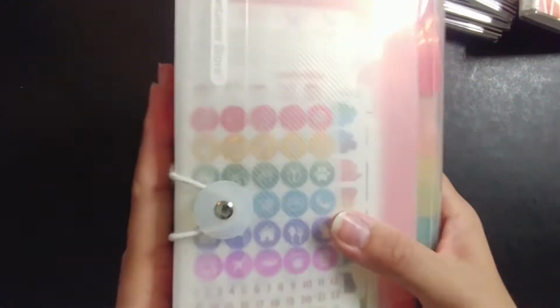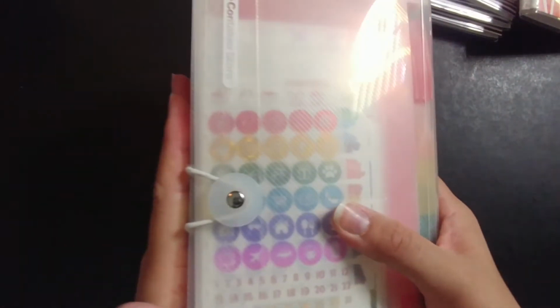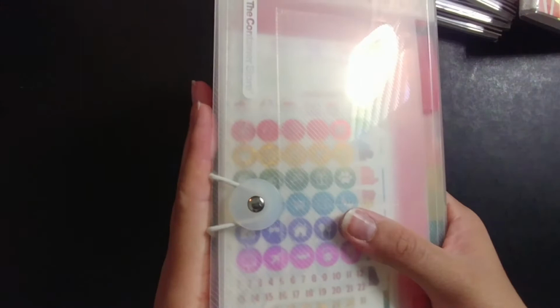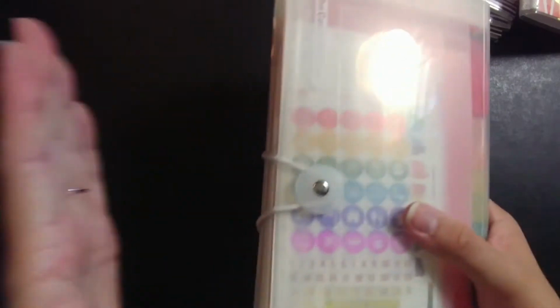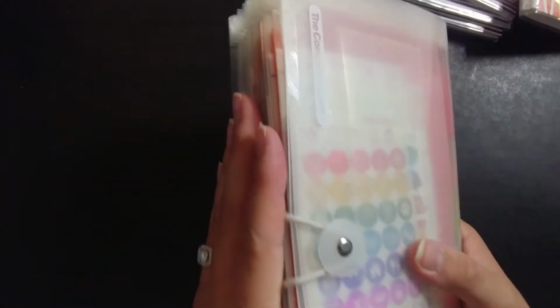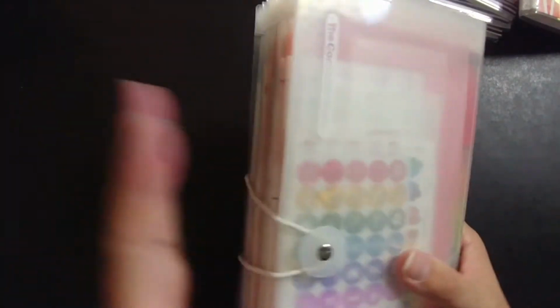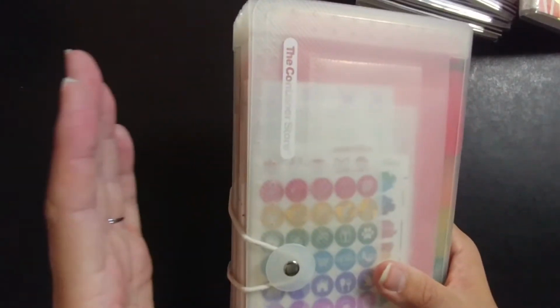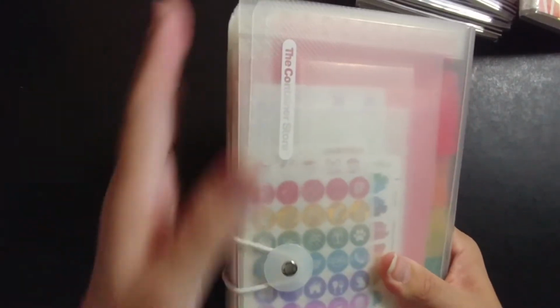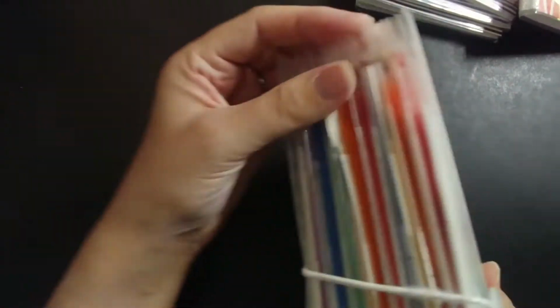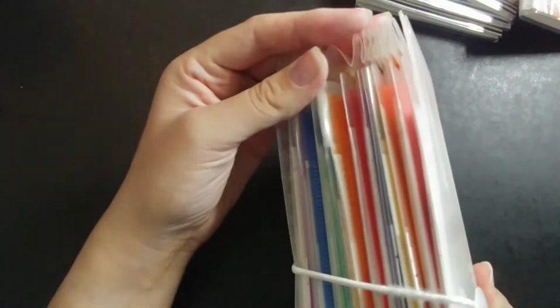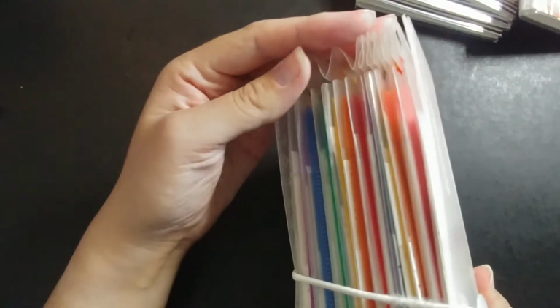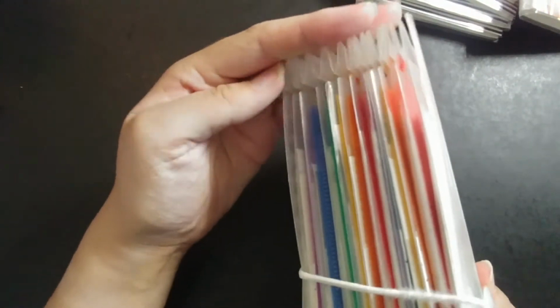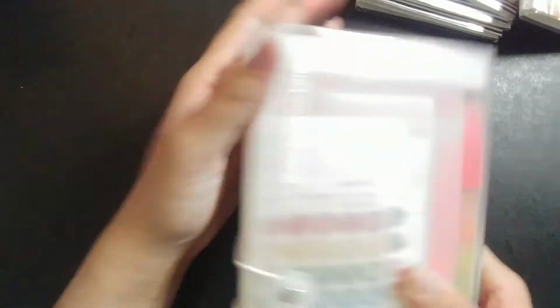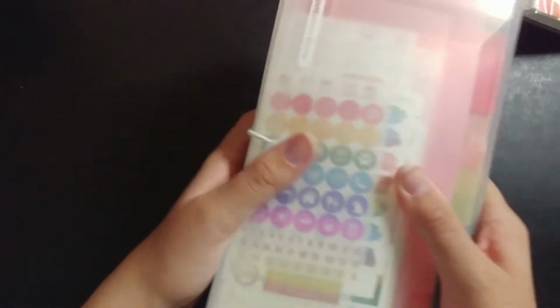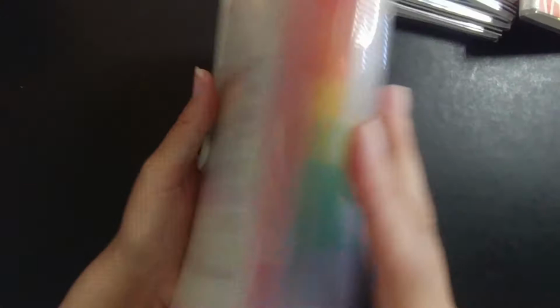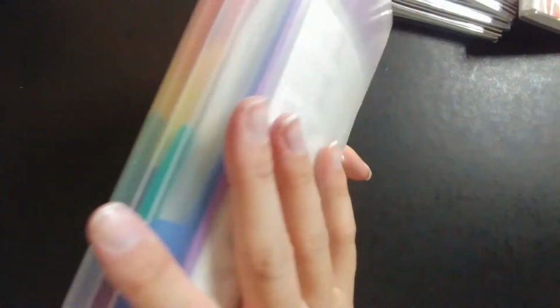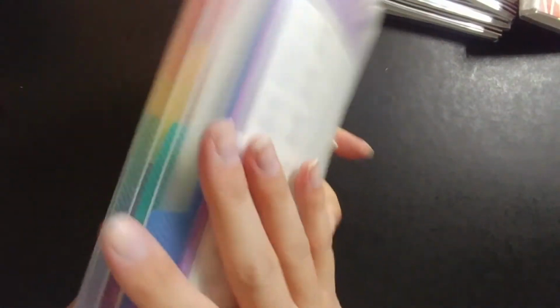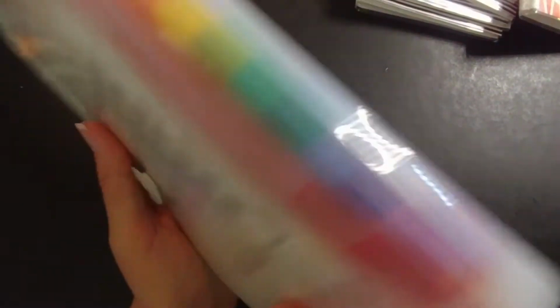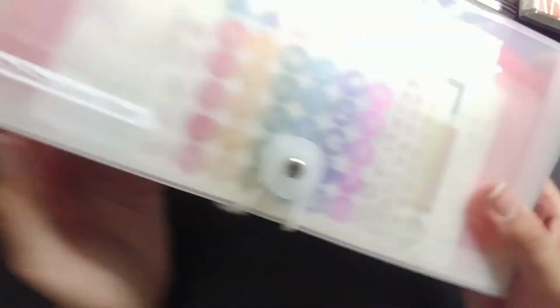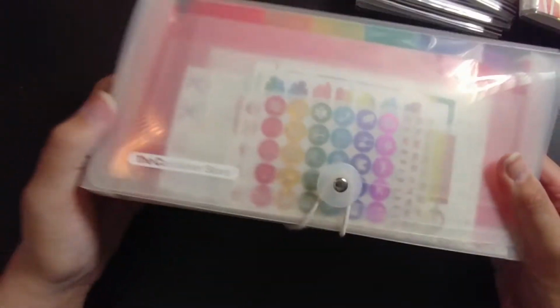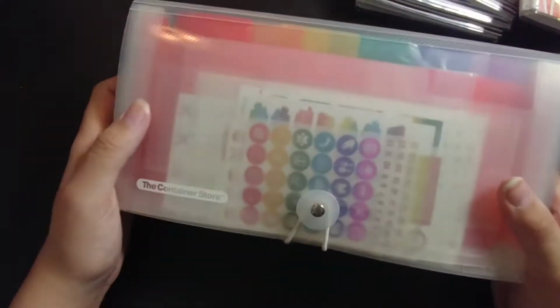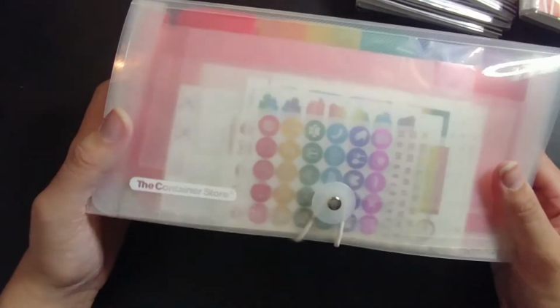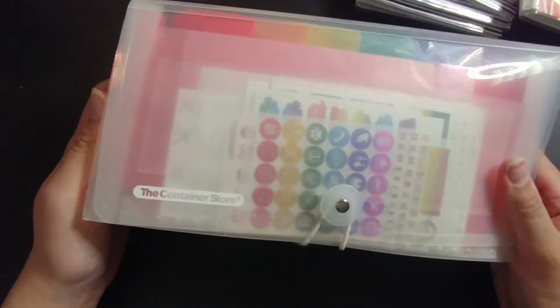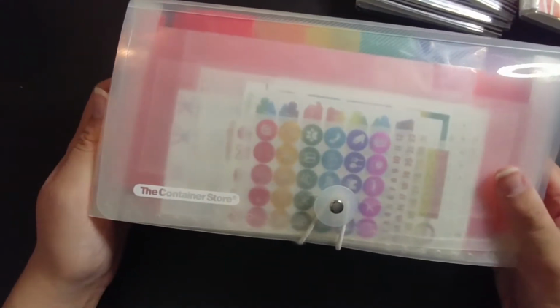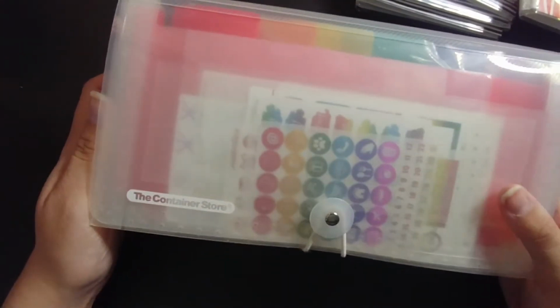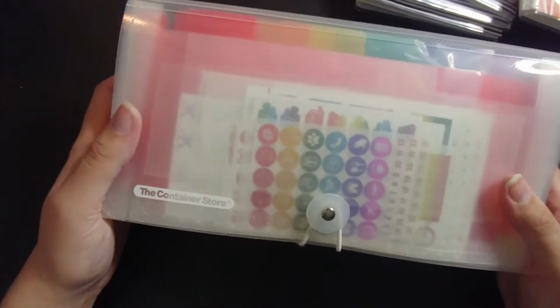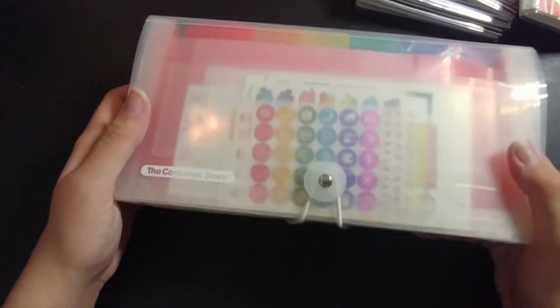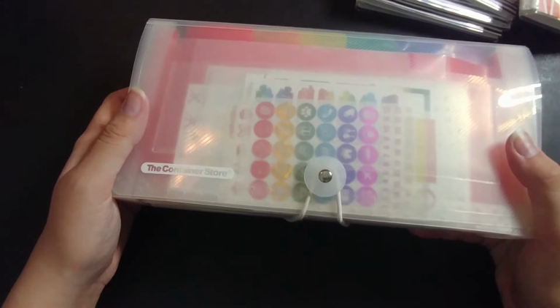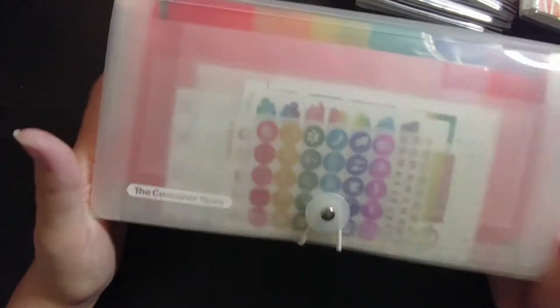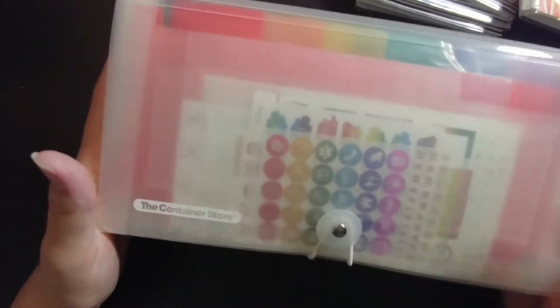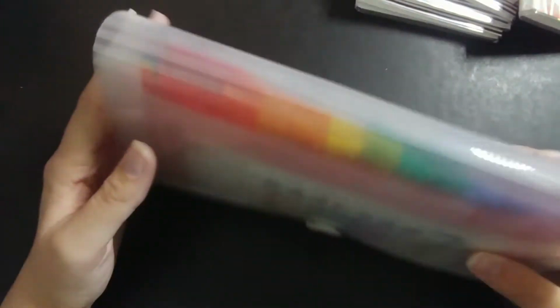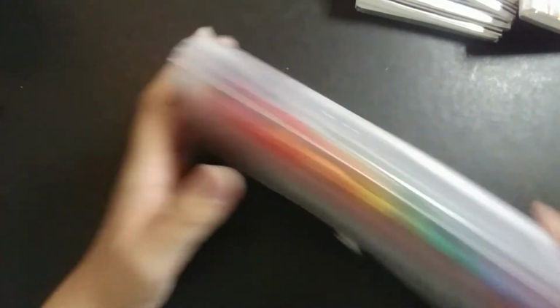The storage lasted for me for quite a while and it's still in good shape — this is a very good accordion folder — but I just have too many foil items now. Things are getting kind of hard to find, less organized. So that's why I want to change it up.